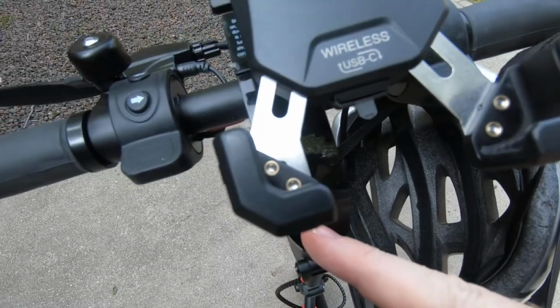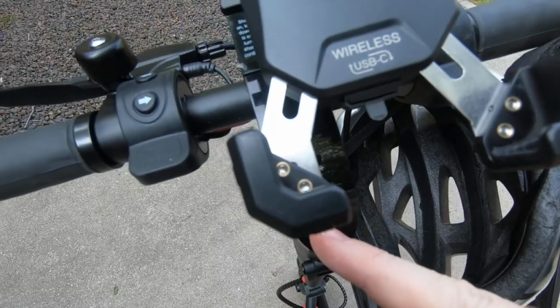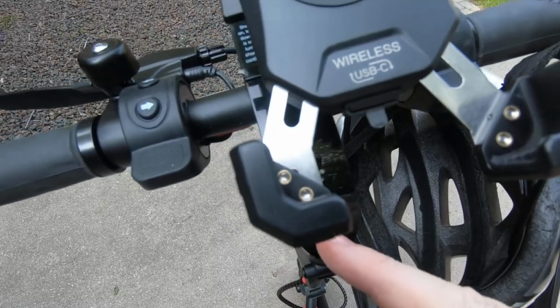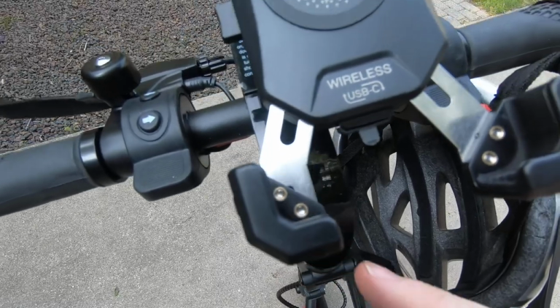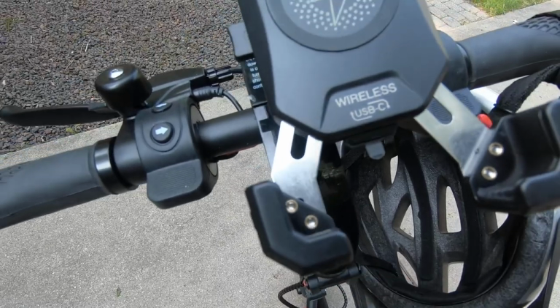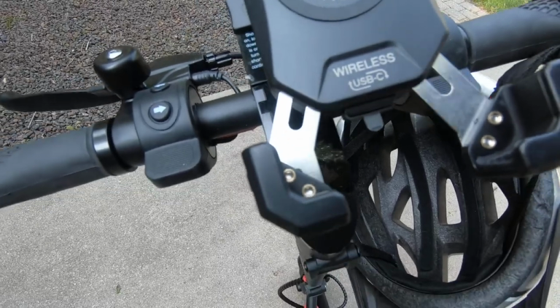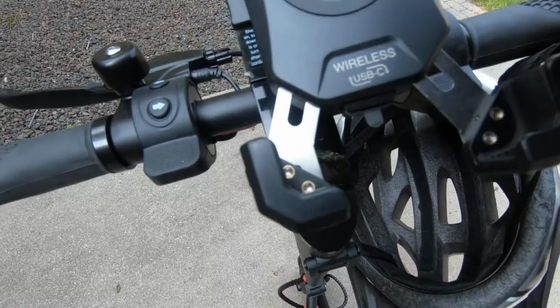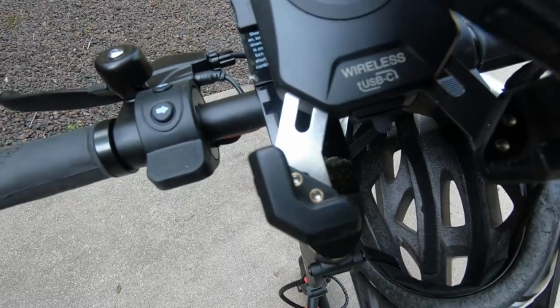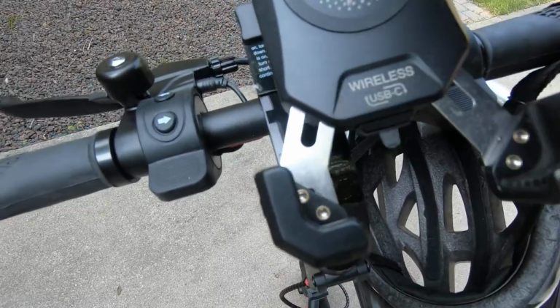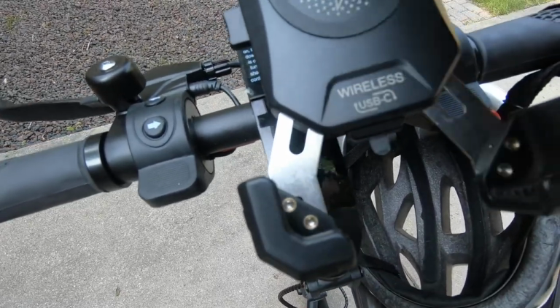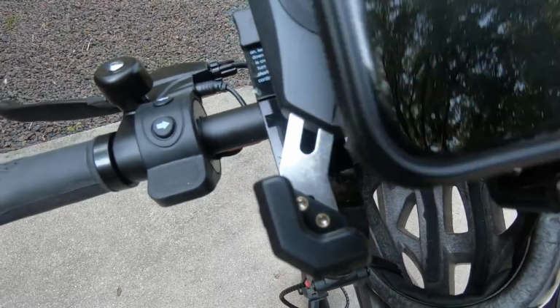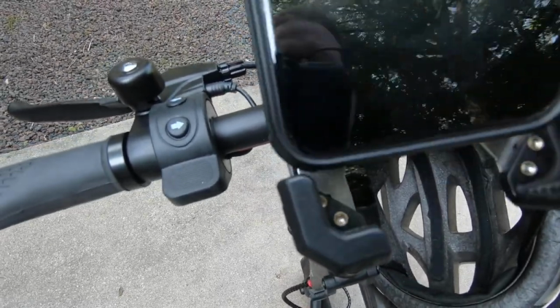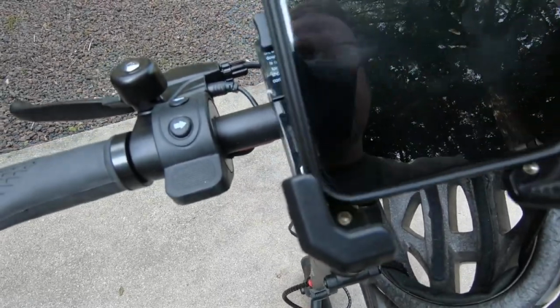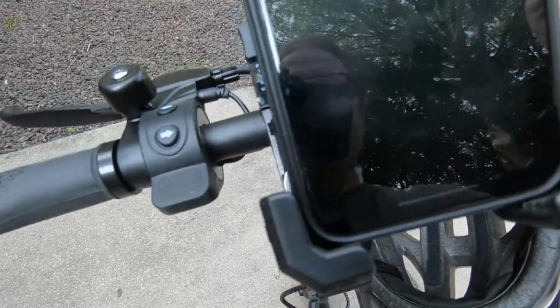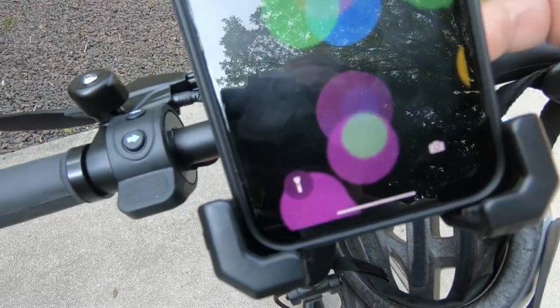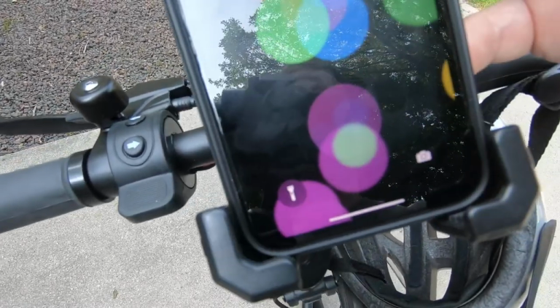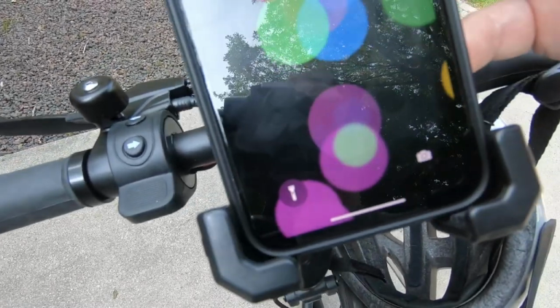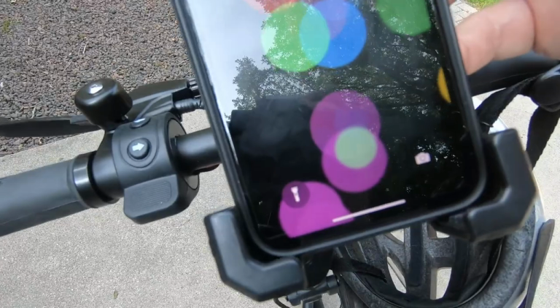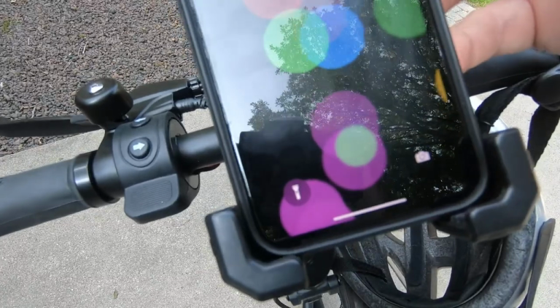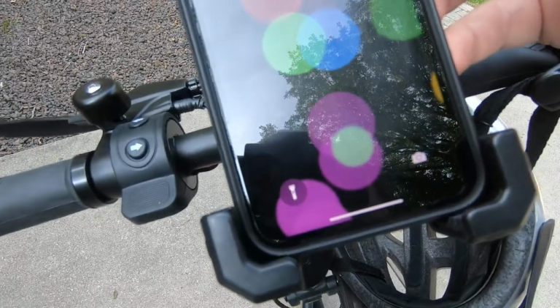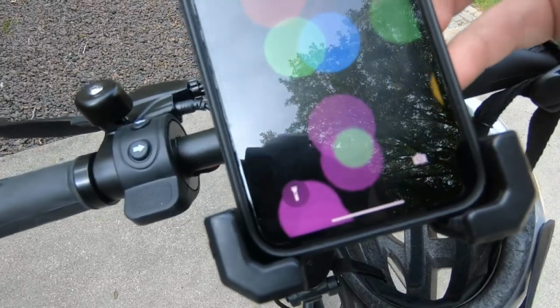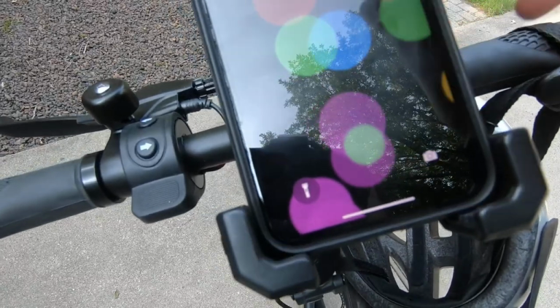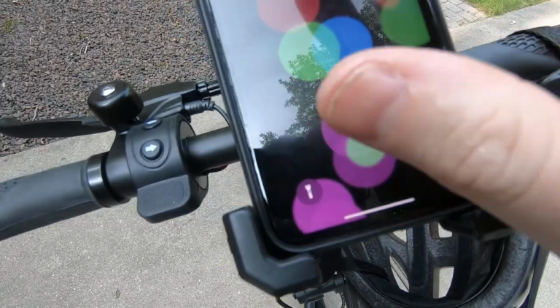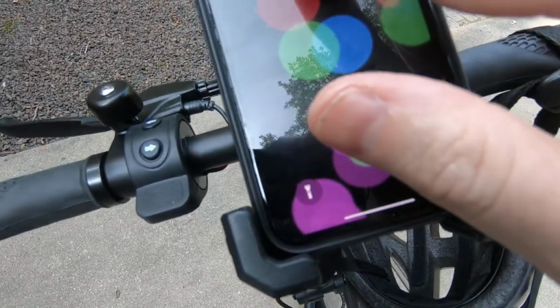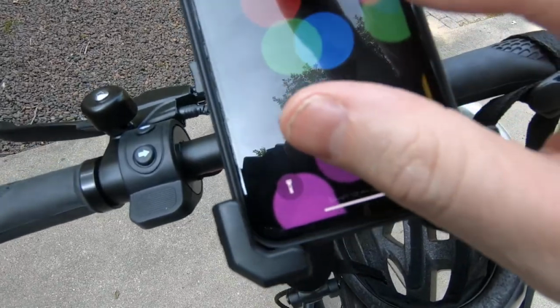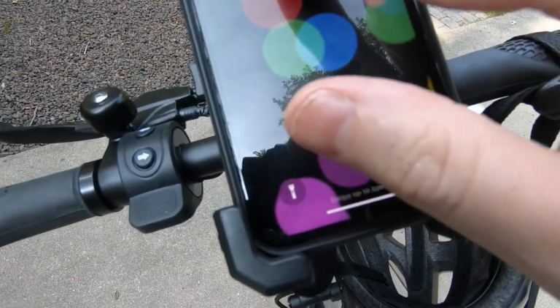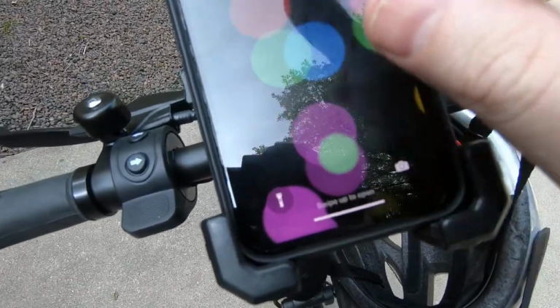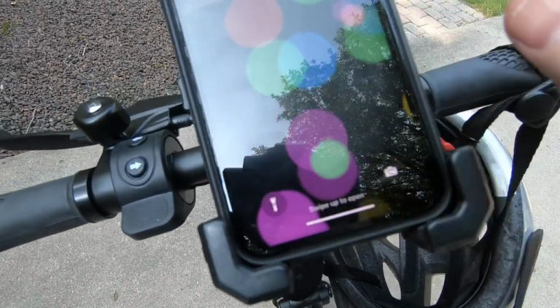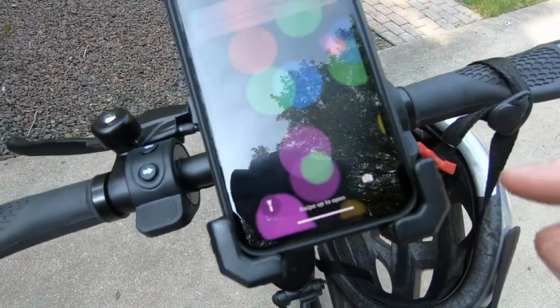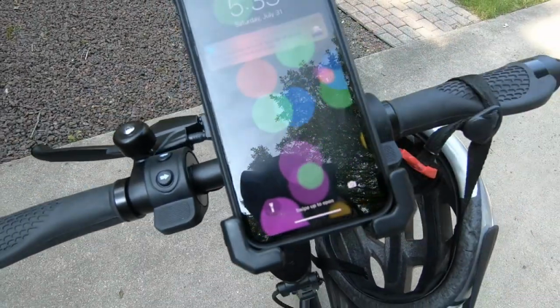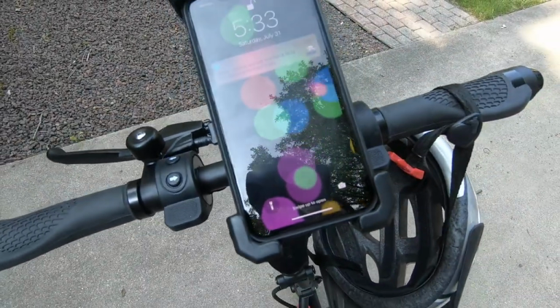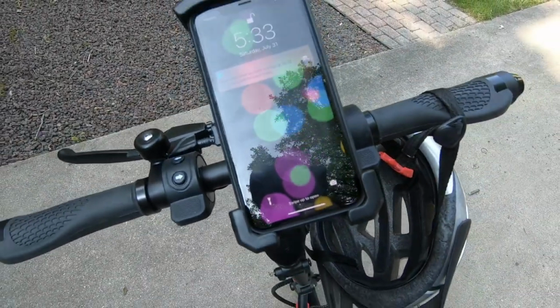The charging will activate when I power on the scooter, and this red button here will activate the locking mechanism for the mount.